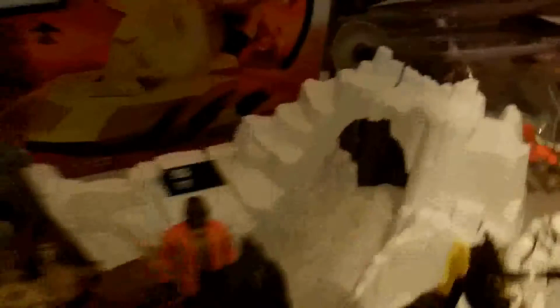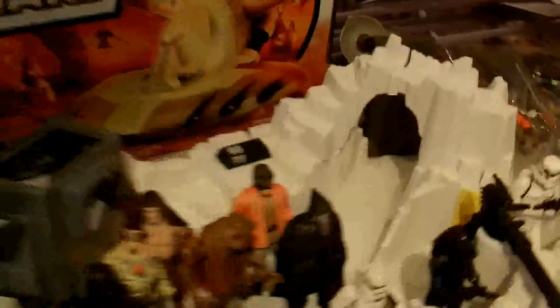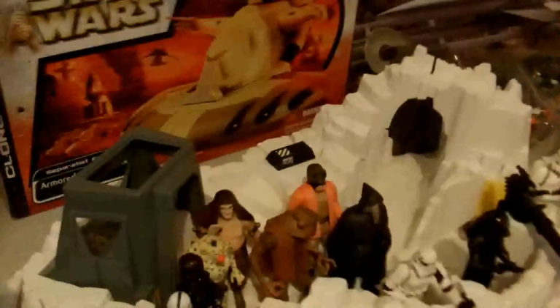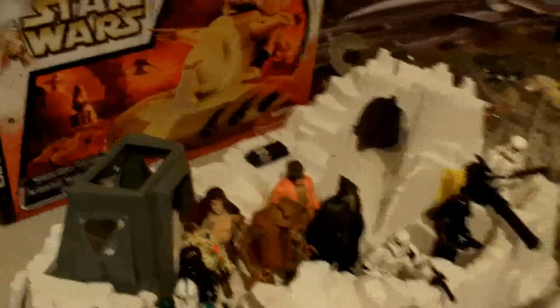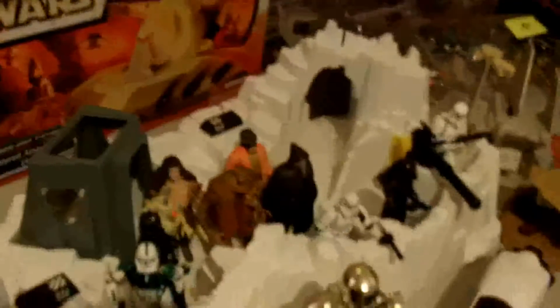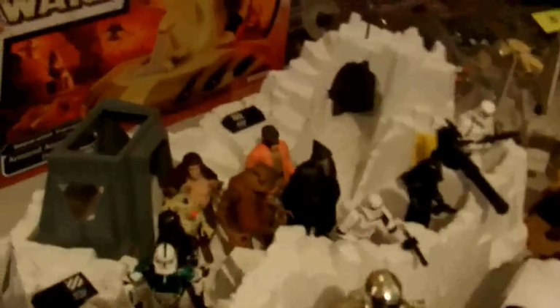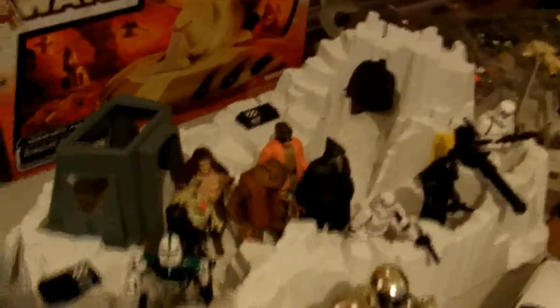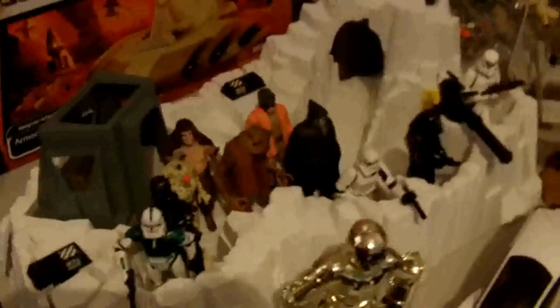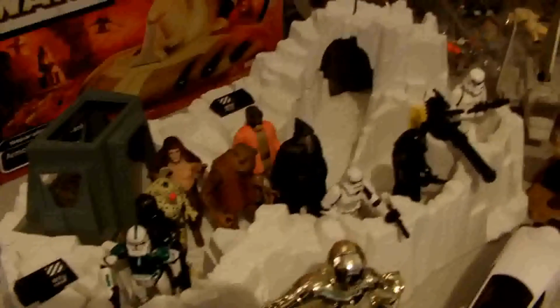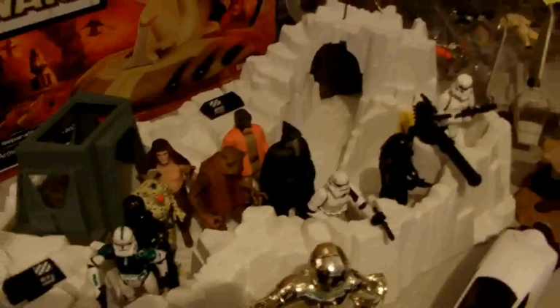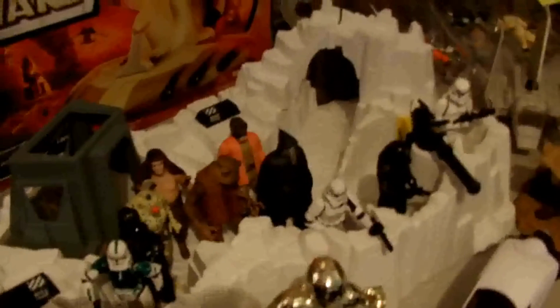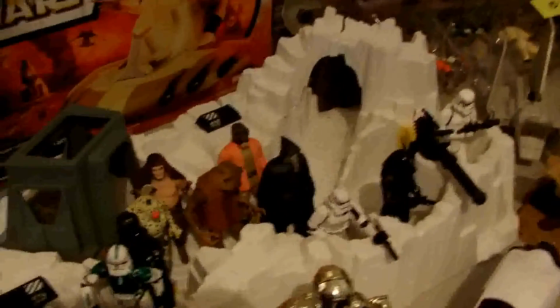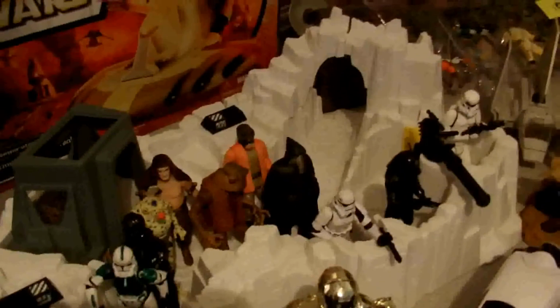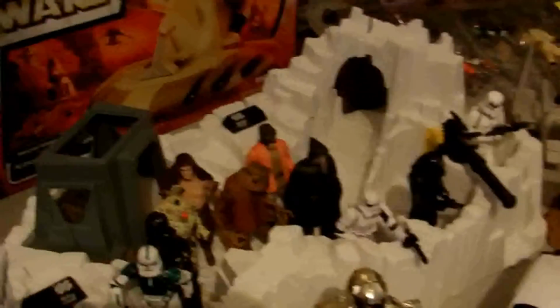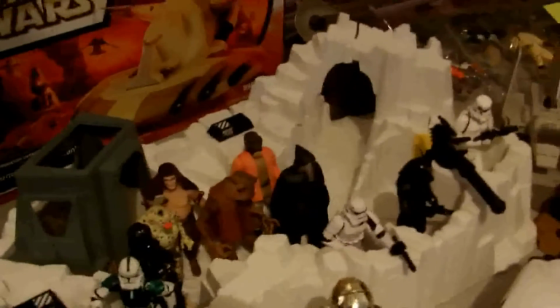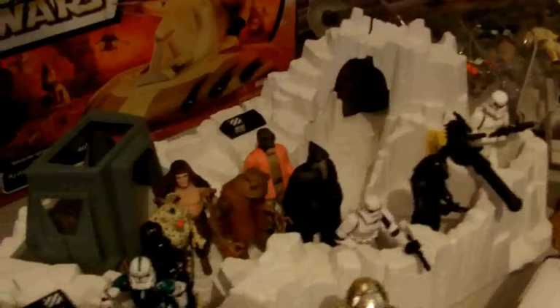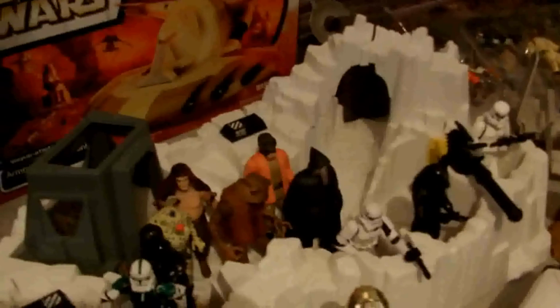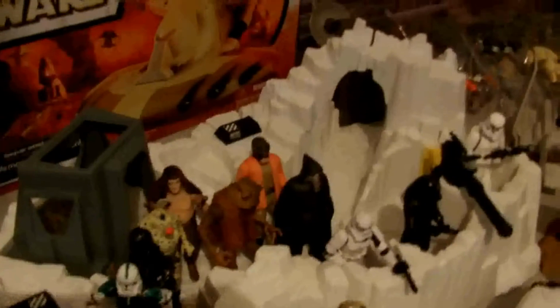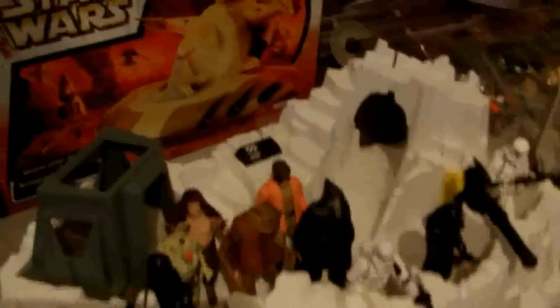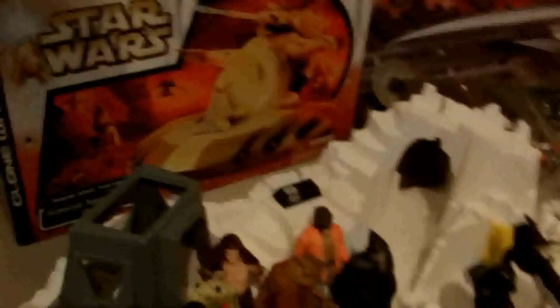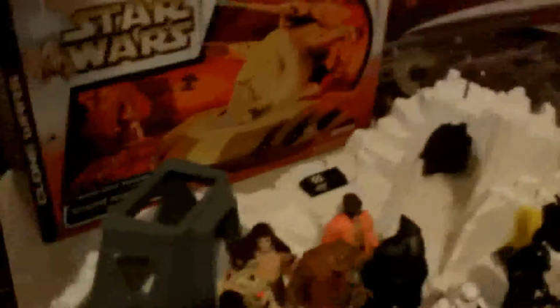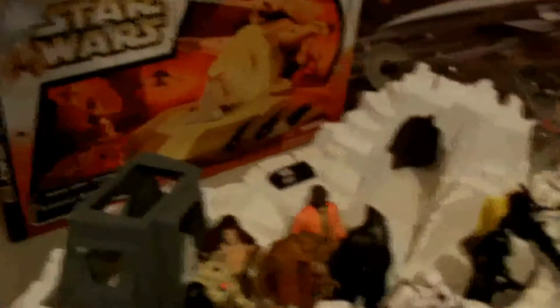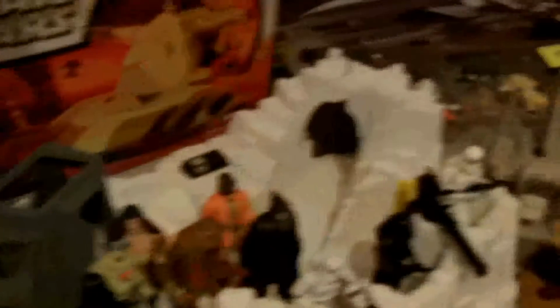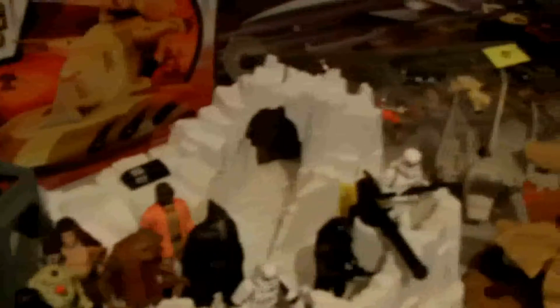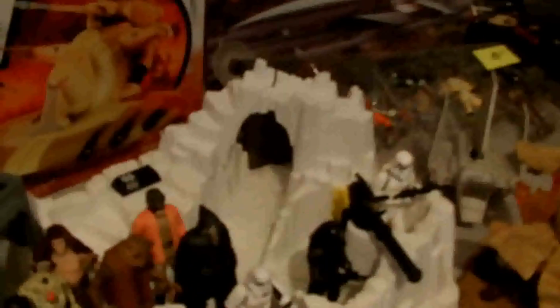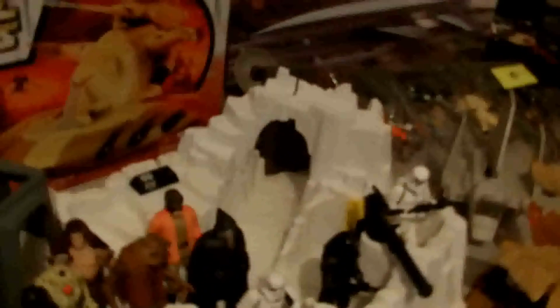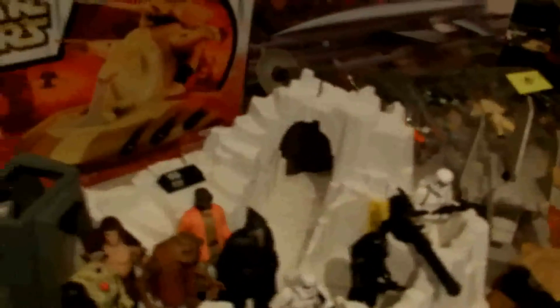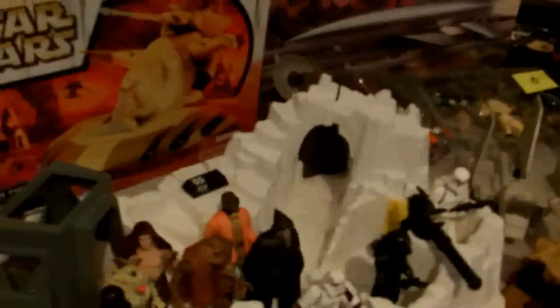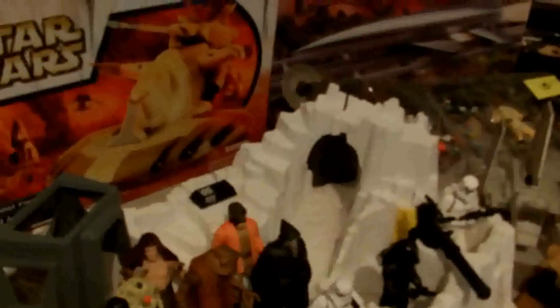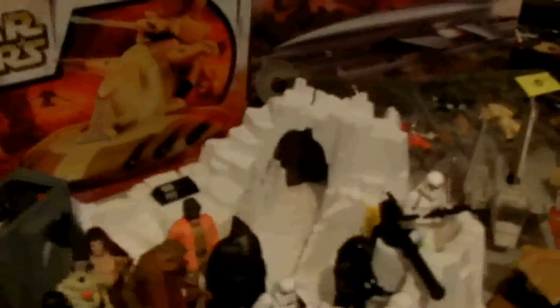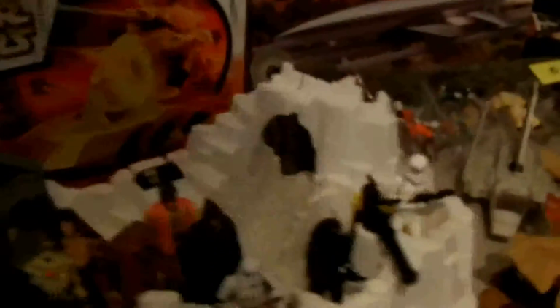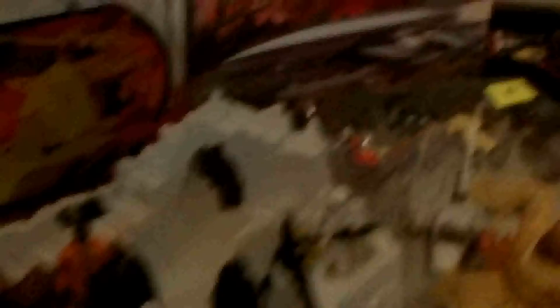You got Han in Carbonite there. You got this Imperial attack base and a couple figures that were inside of it — the whole set for five bucks. And a few other Power of the Force ones in here for like five bucks for a set.